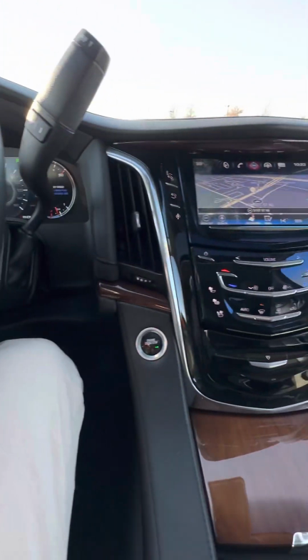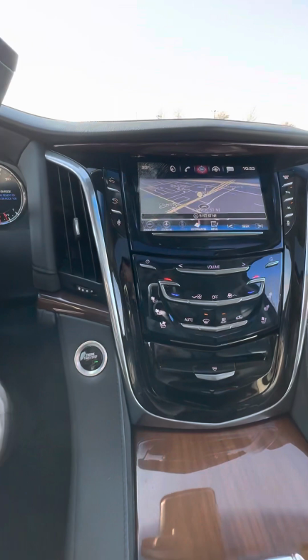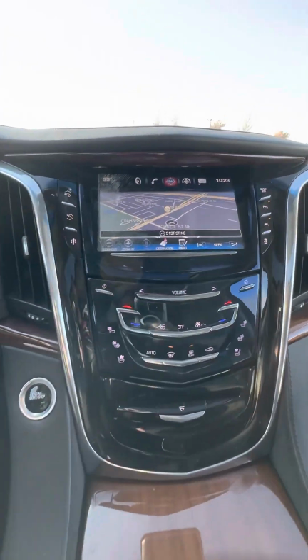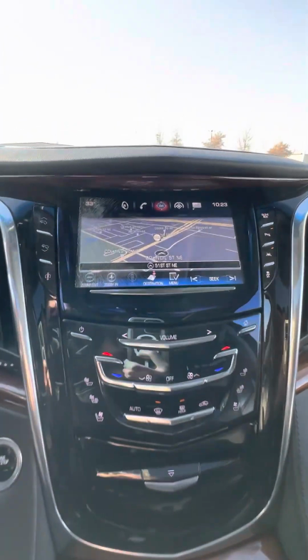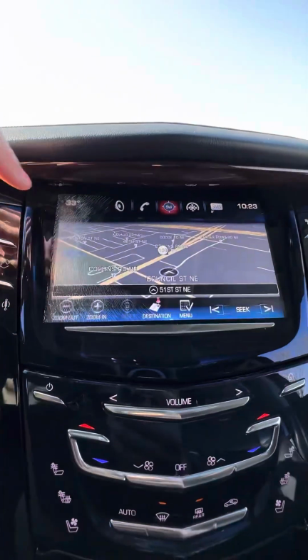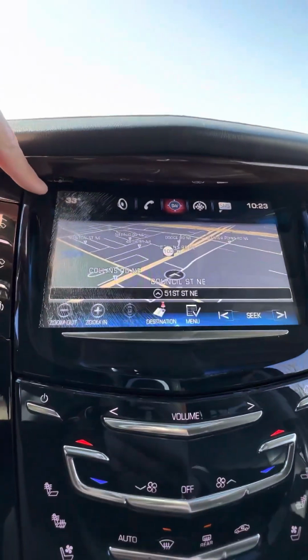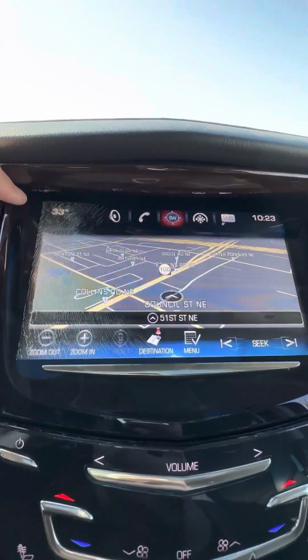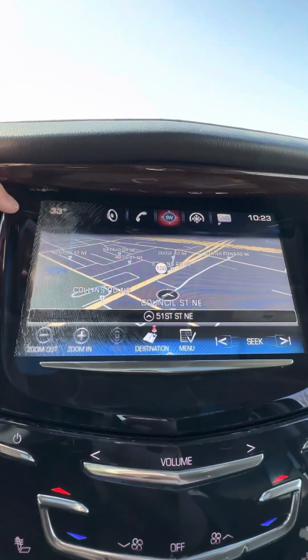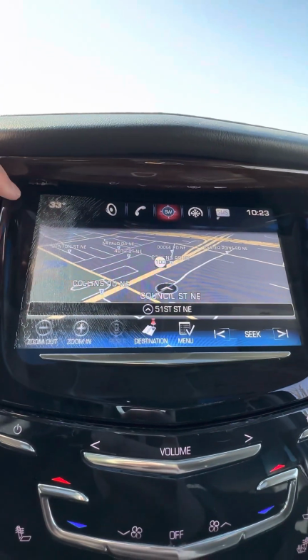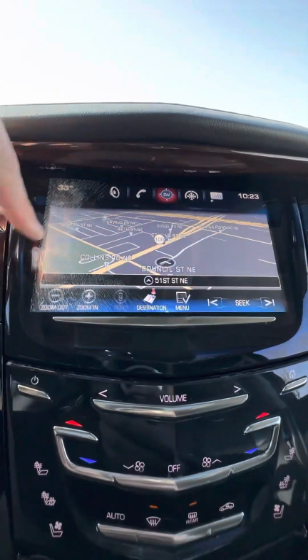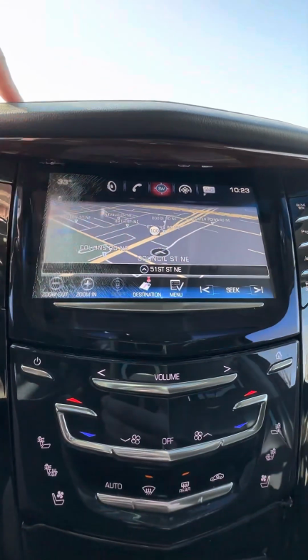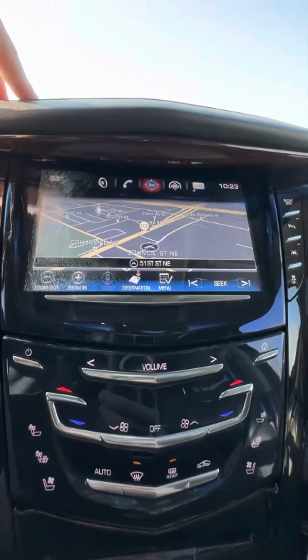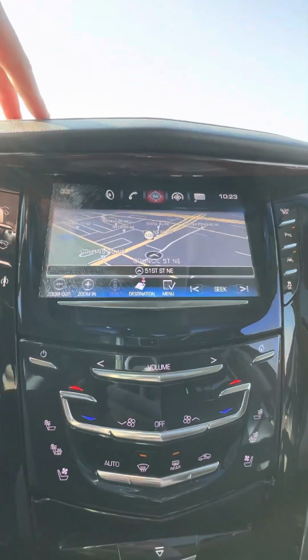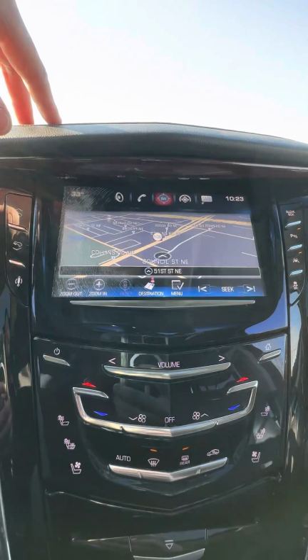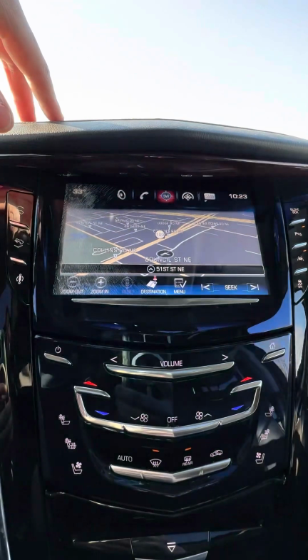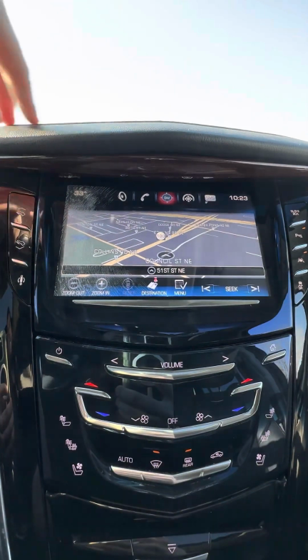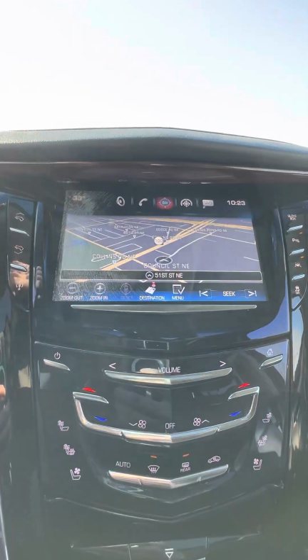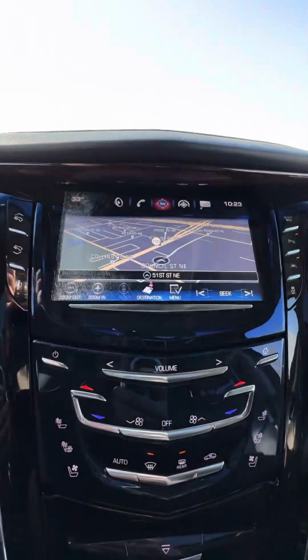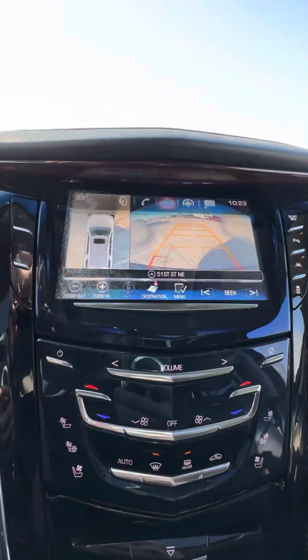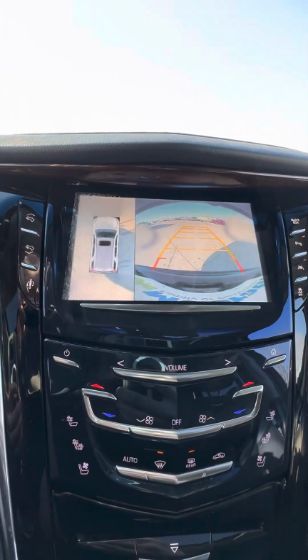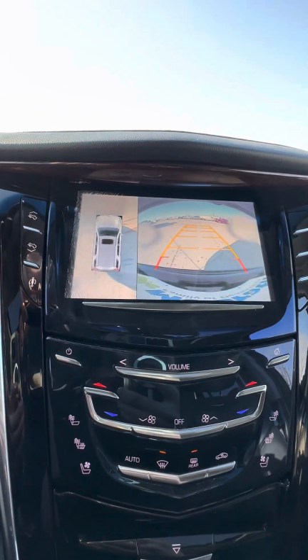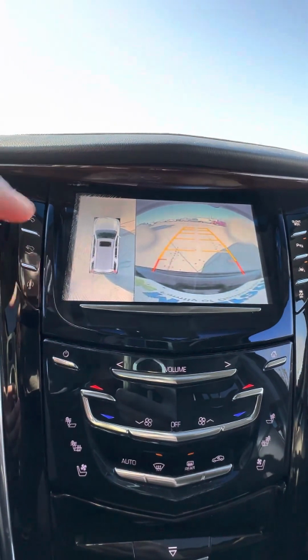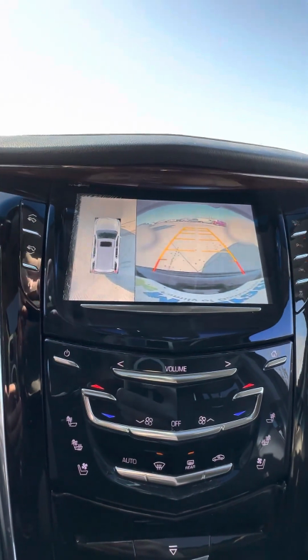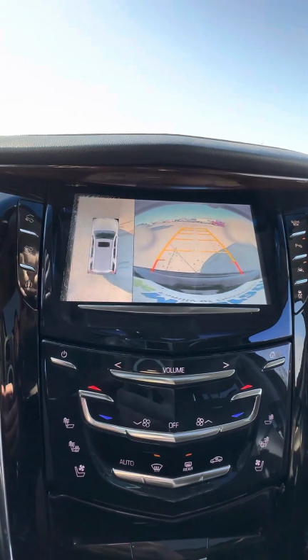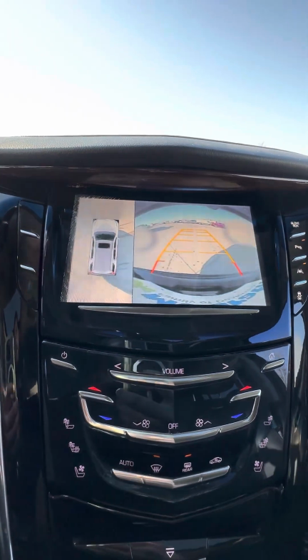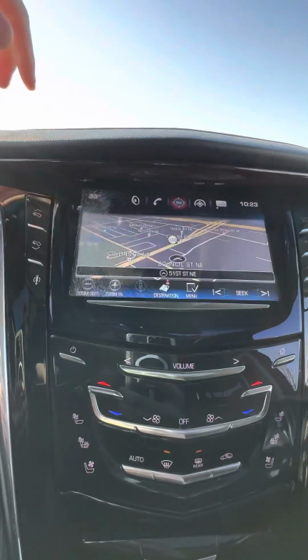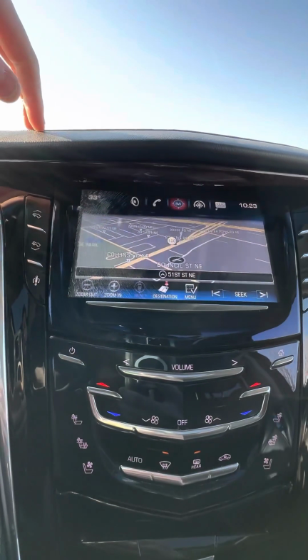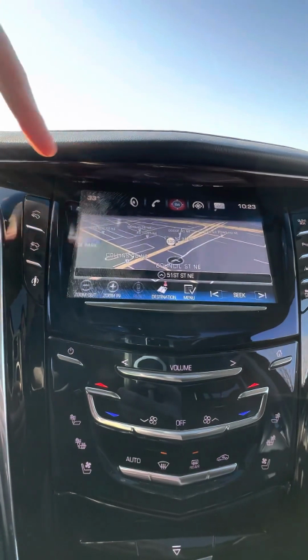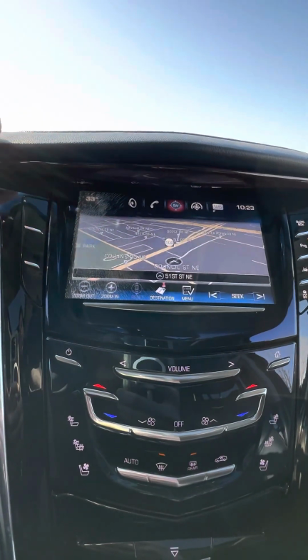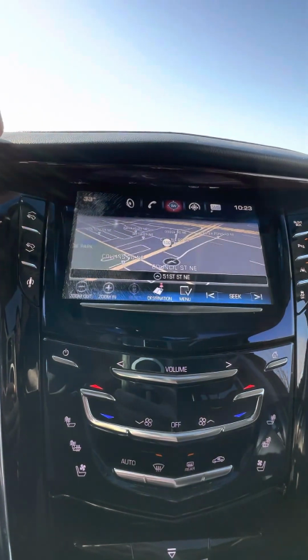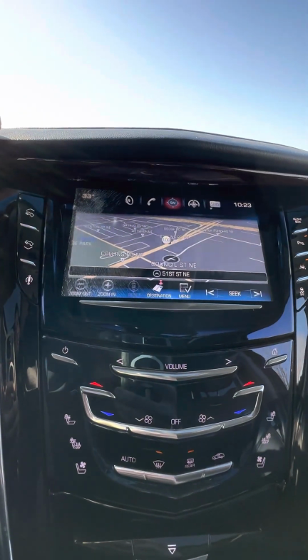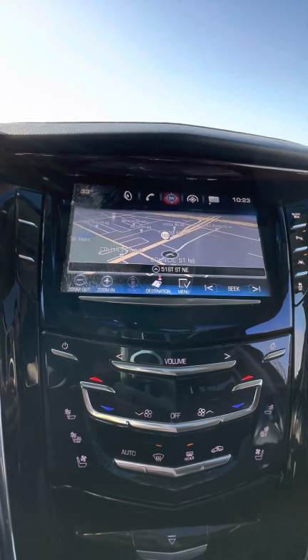The only thing that's wrong with this is that this screen is a little bit cracked right here, but everything works. It's got a backup camera with 360 view, and it has navigation with Bluetooth.